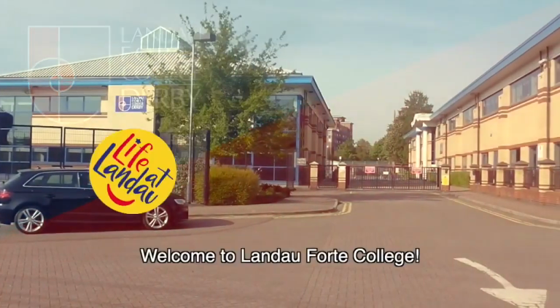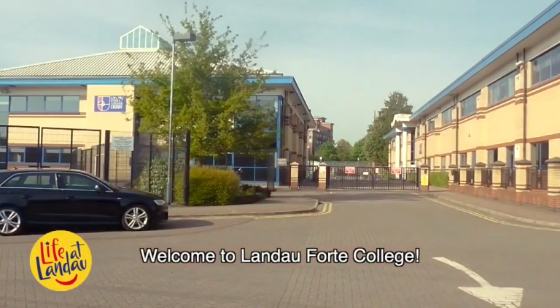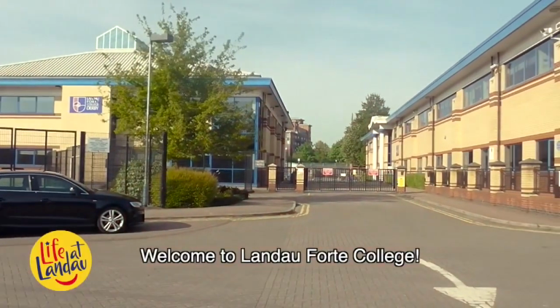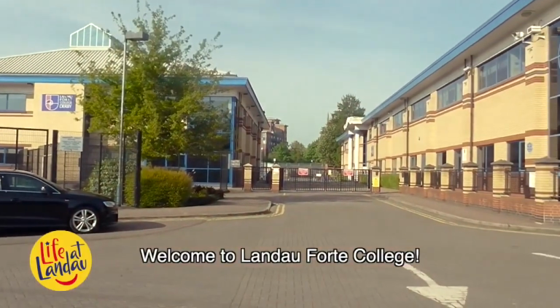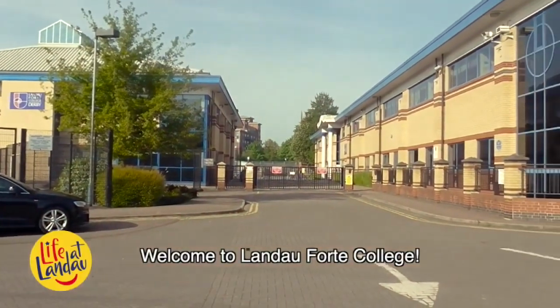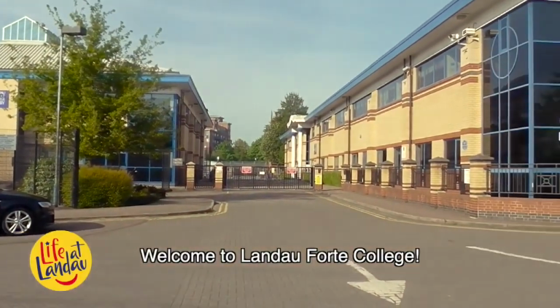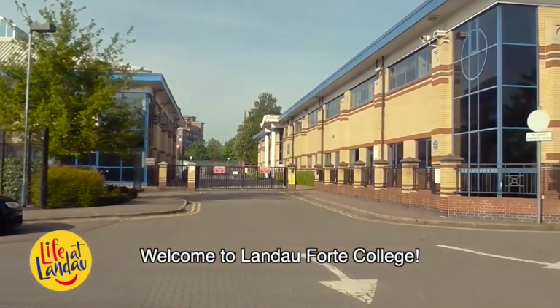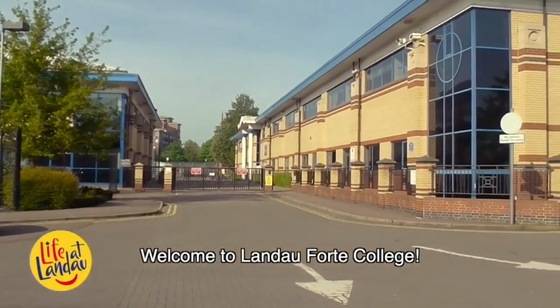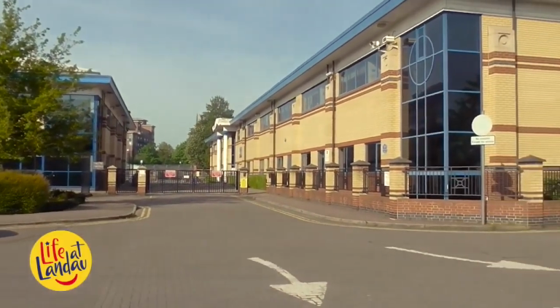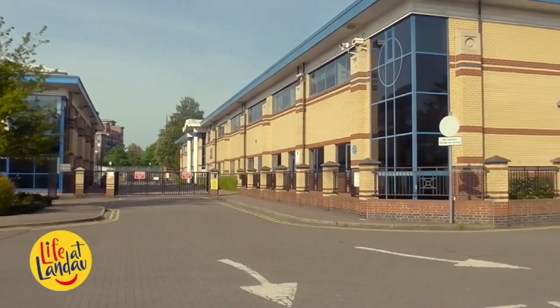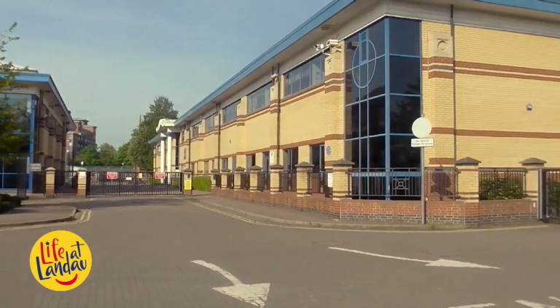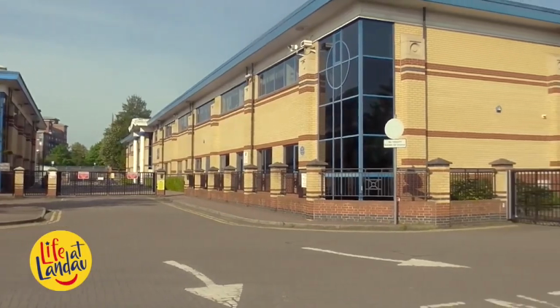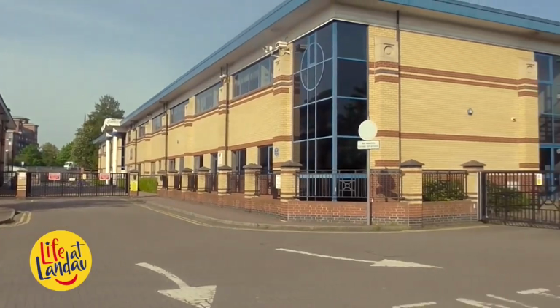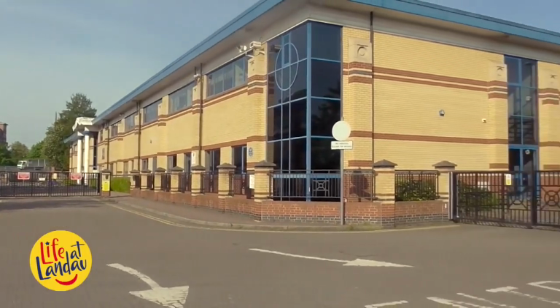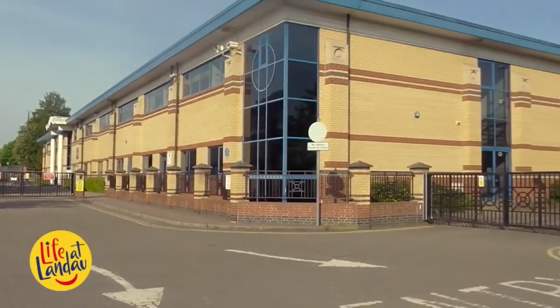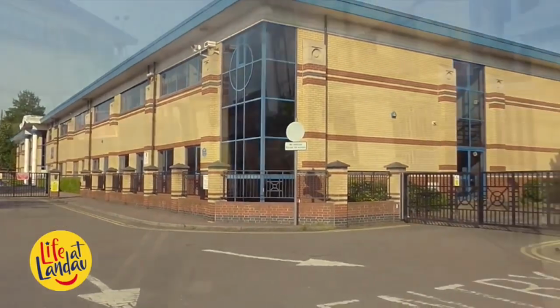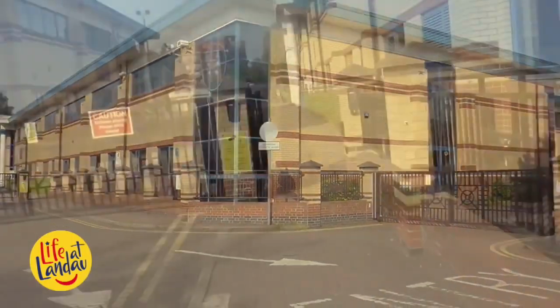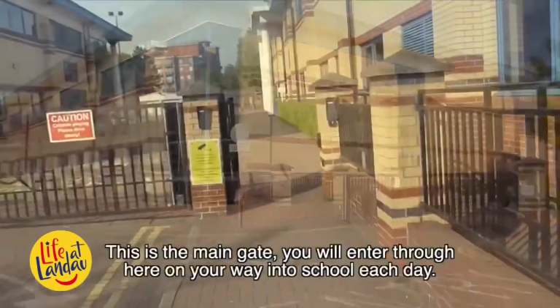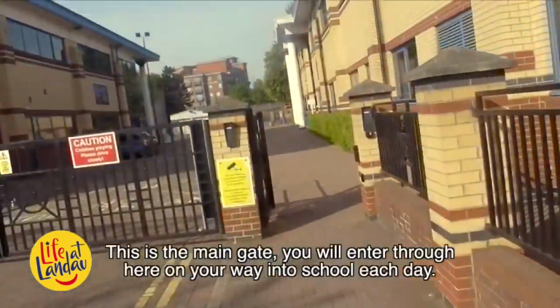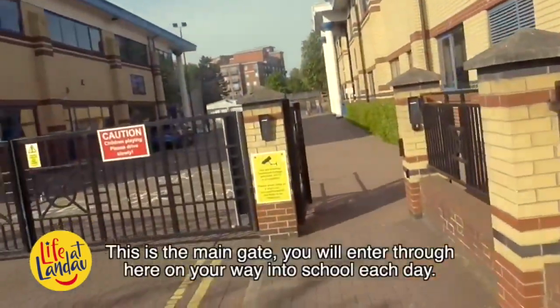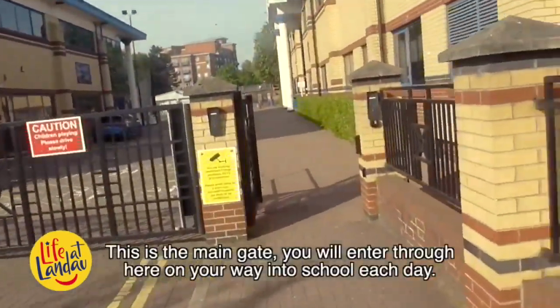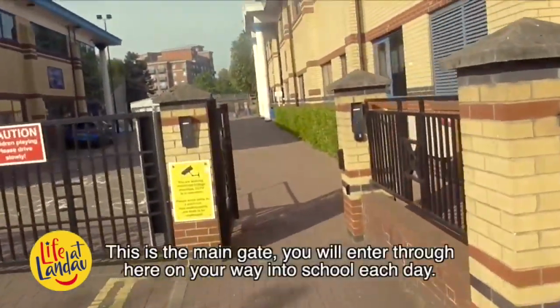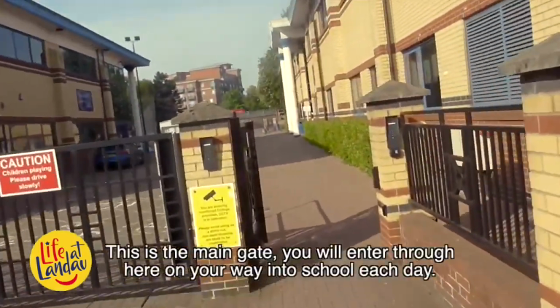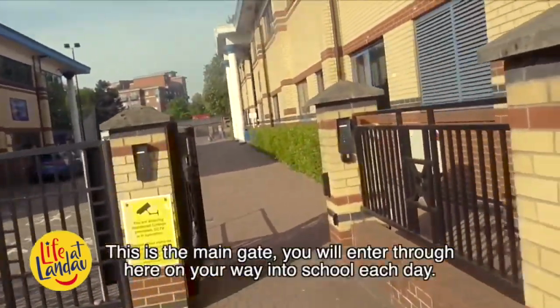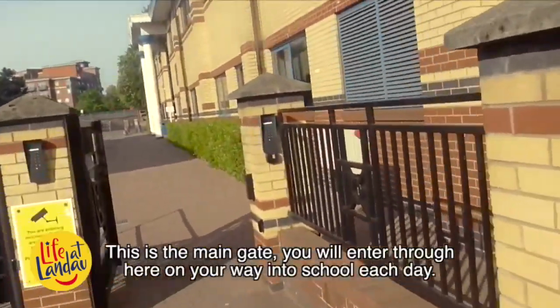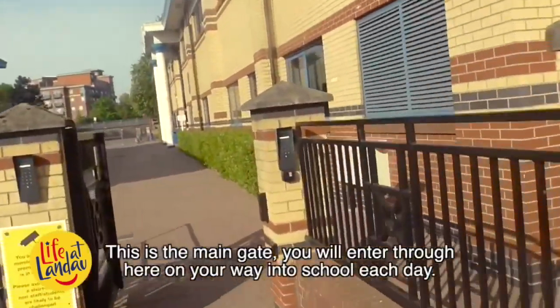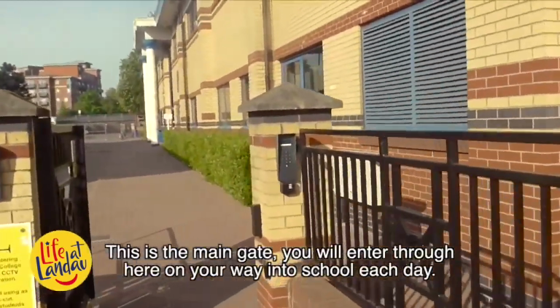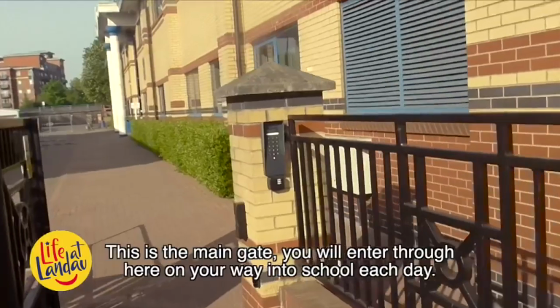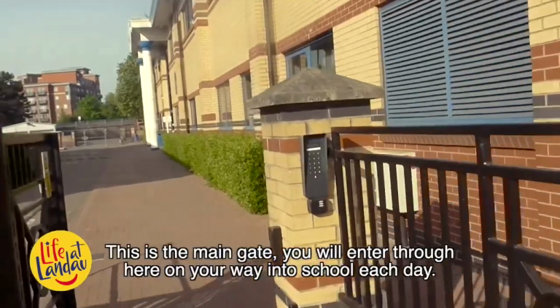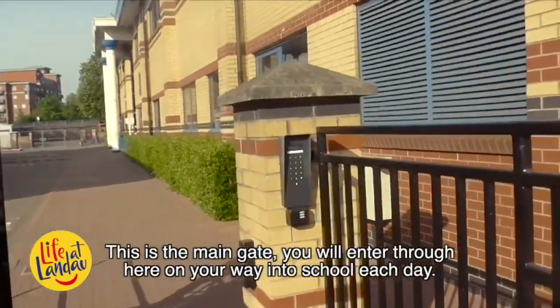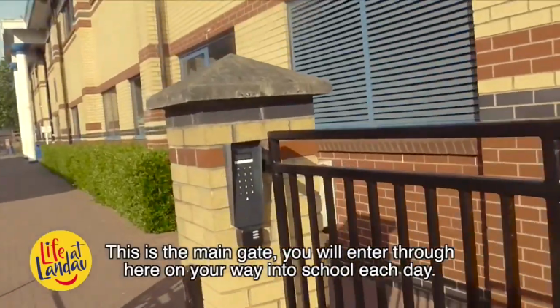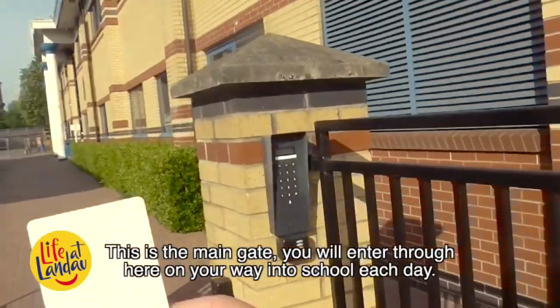Welcome to Landau Forte College. This is the main gate. You will enter through here on your way into school each day.